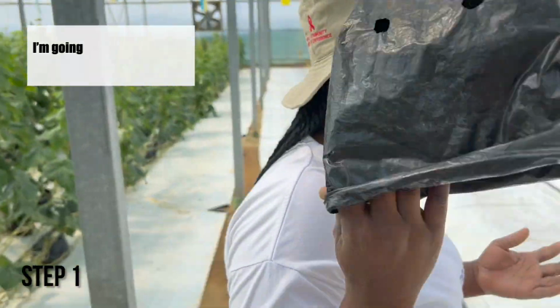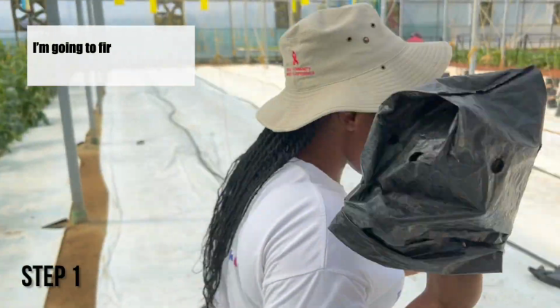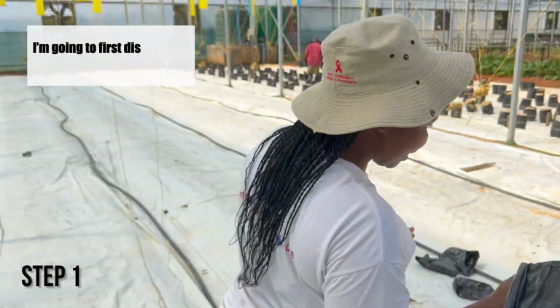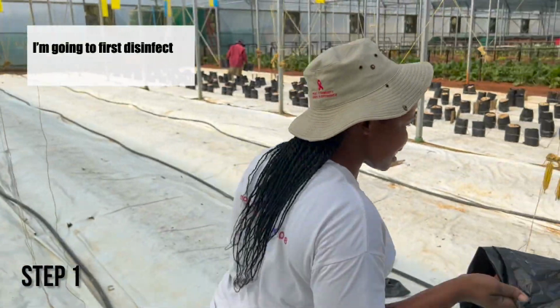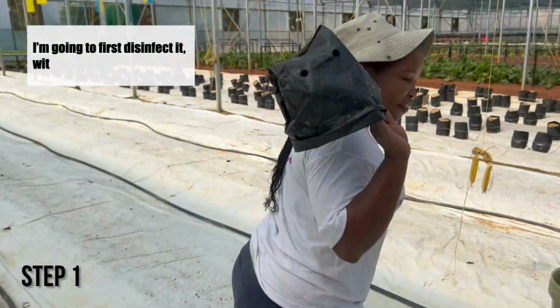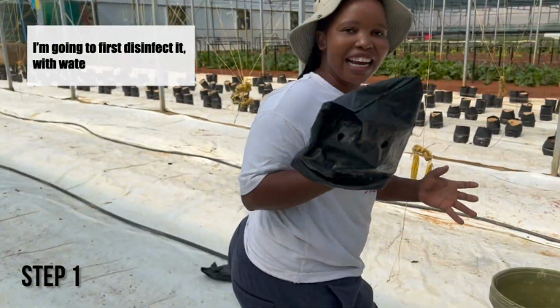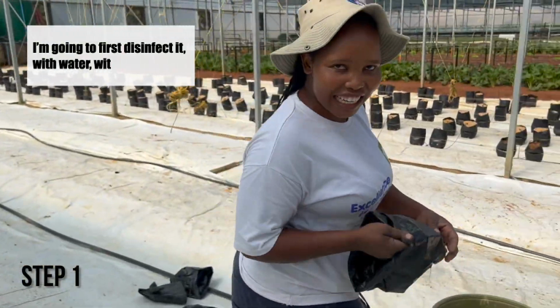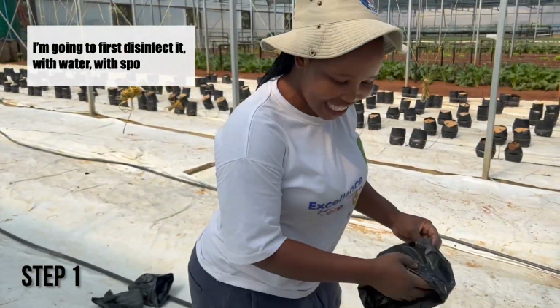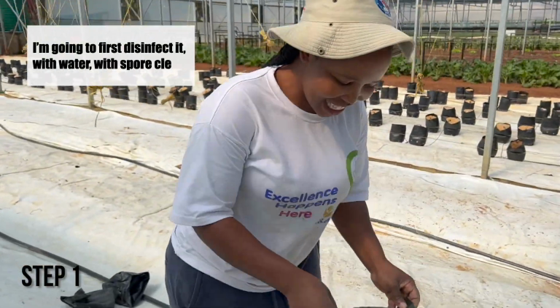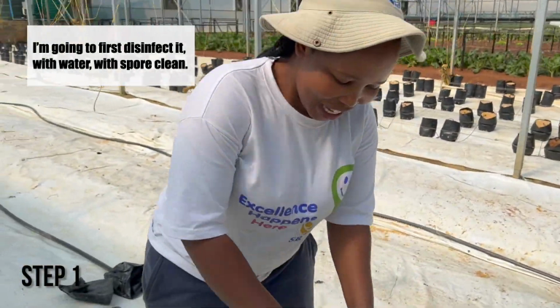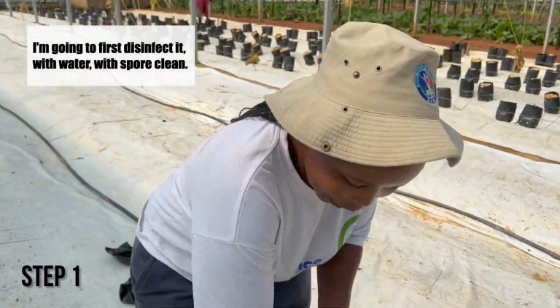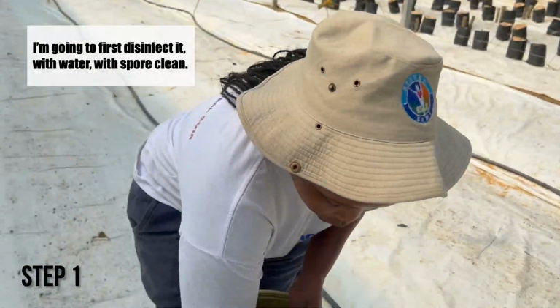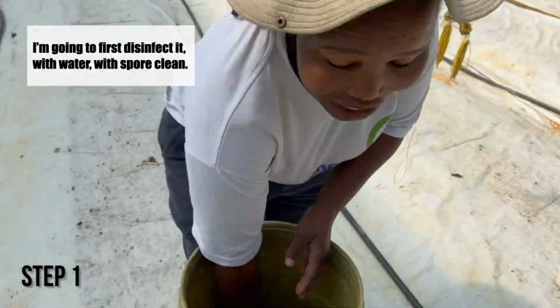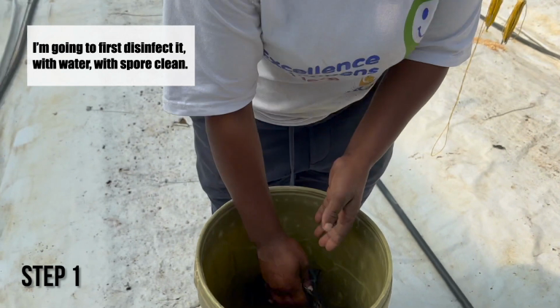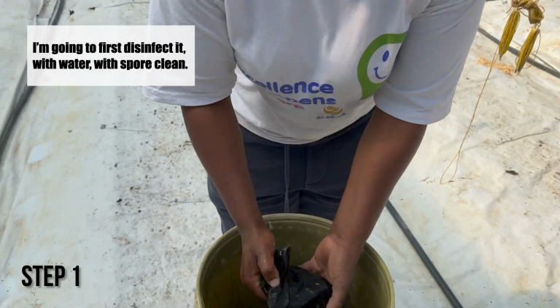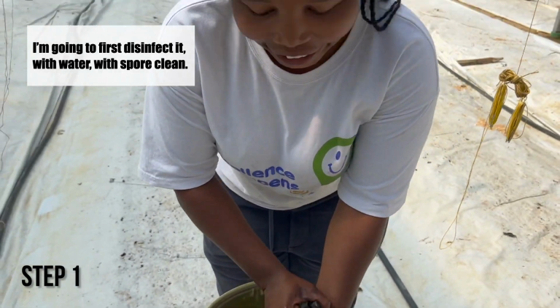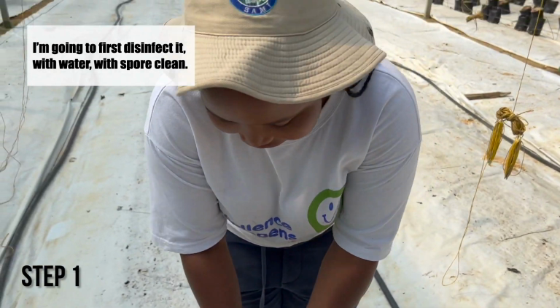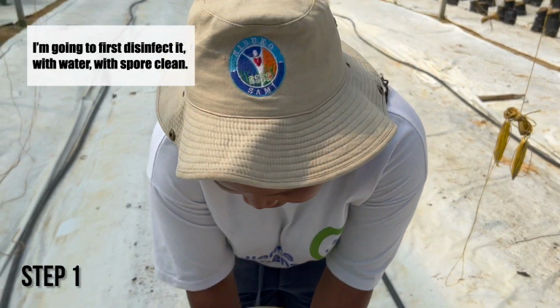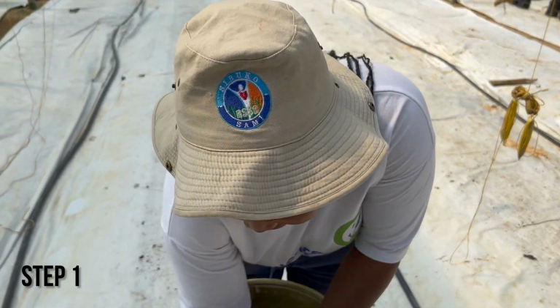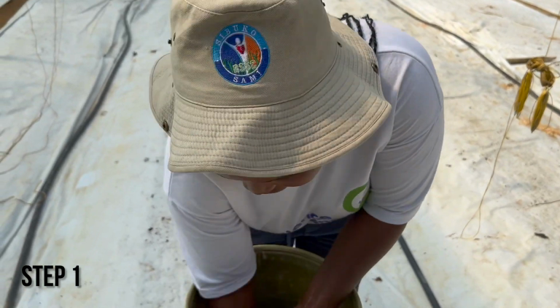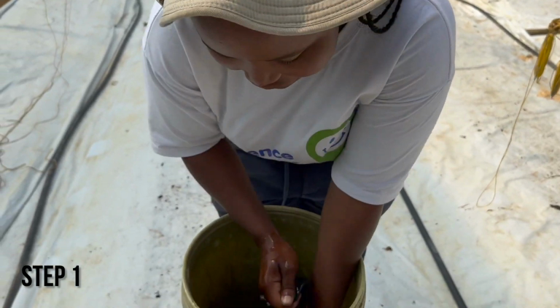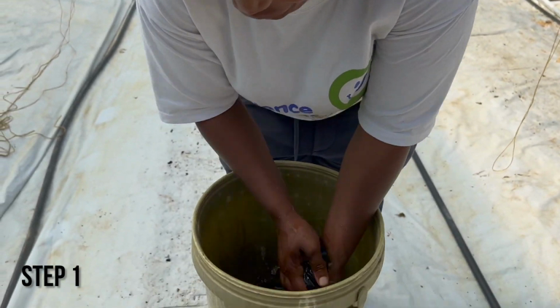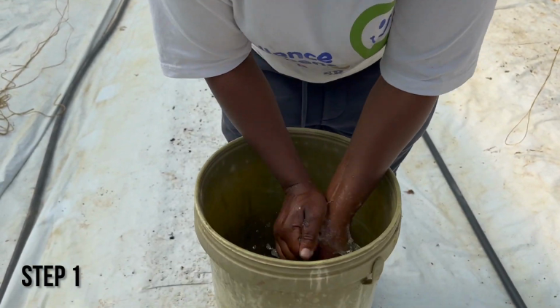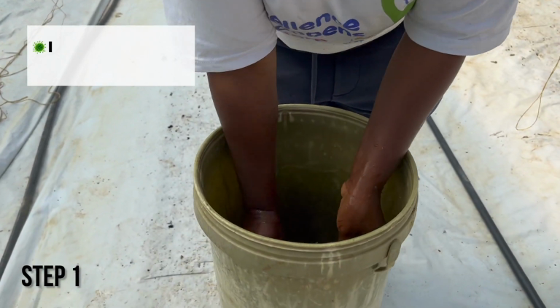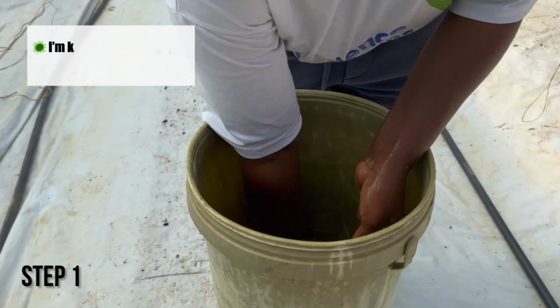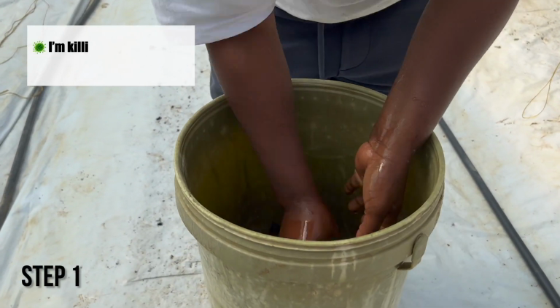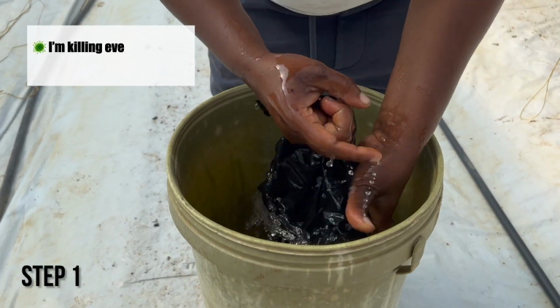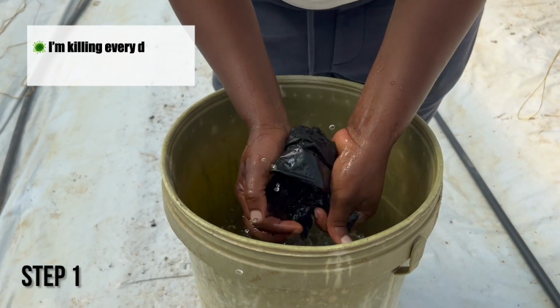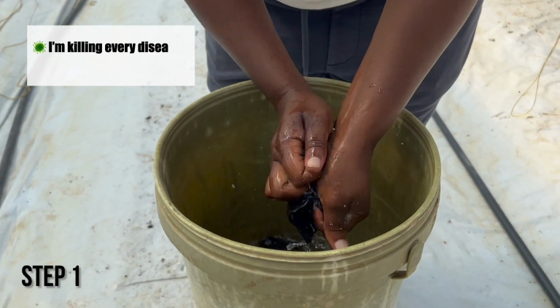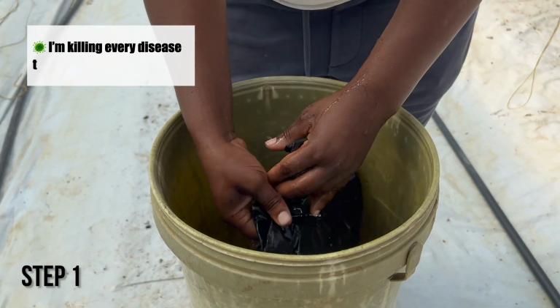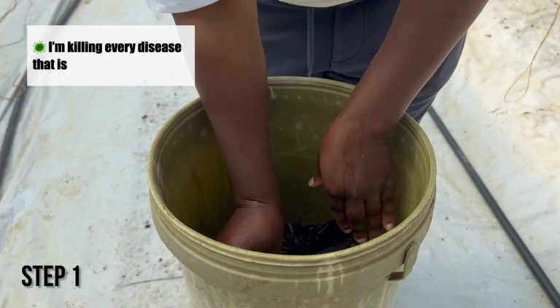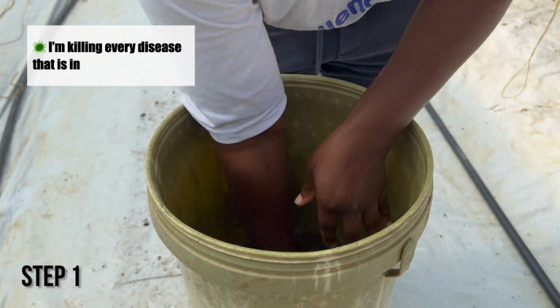I'm going to press it in the grow medium with water to clean it. I'm cleaning every disease that is in it.